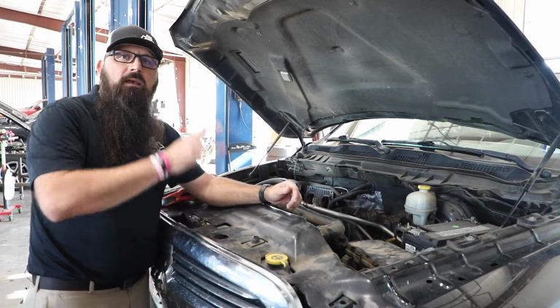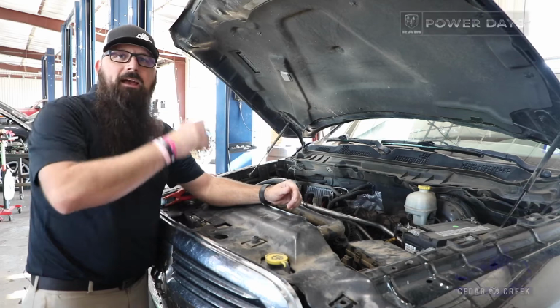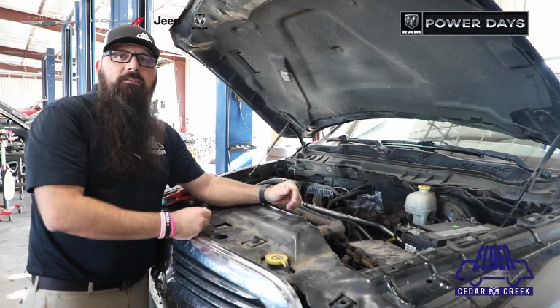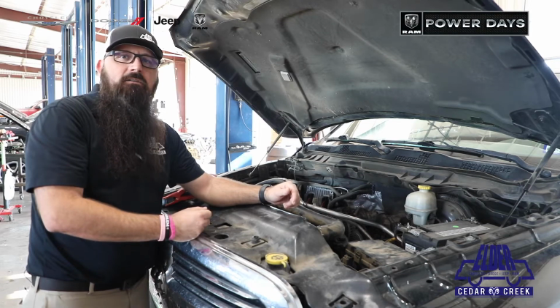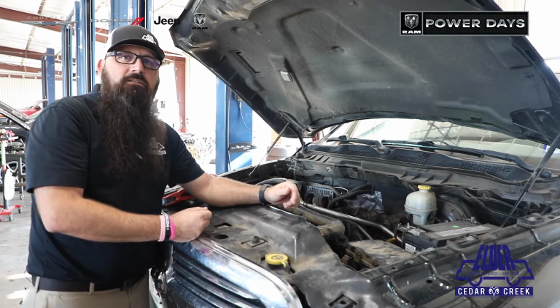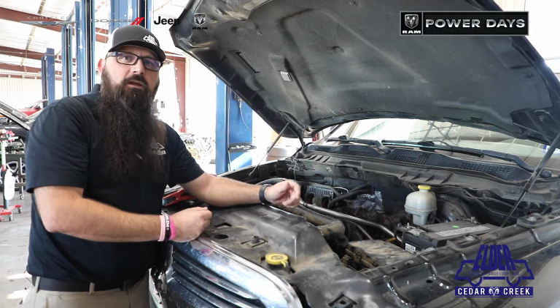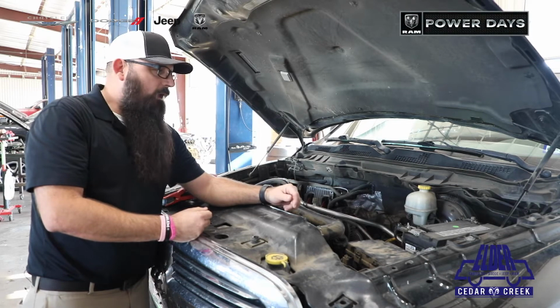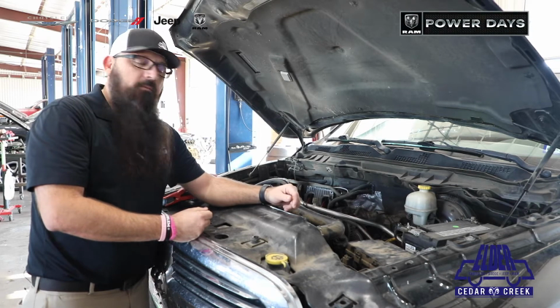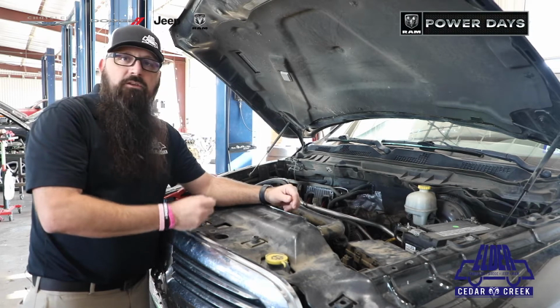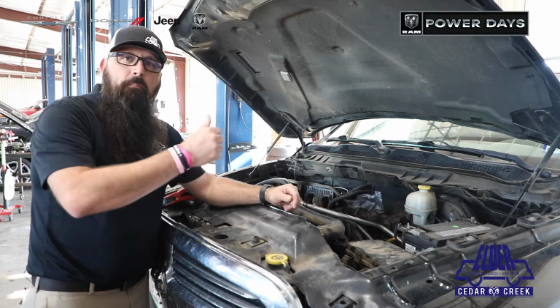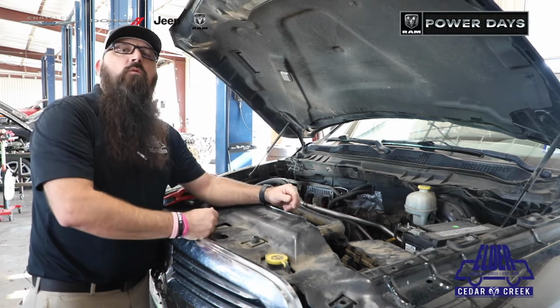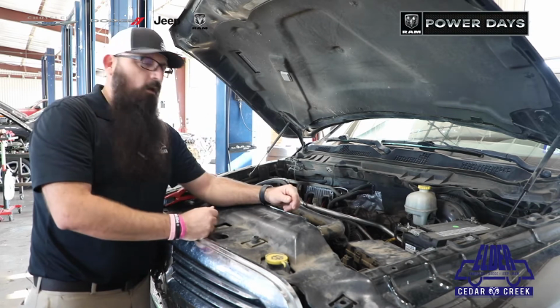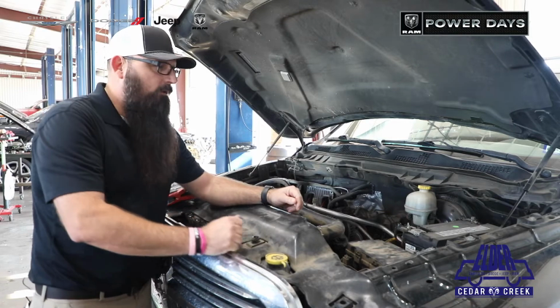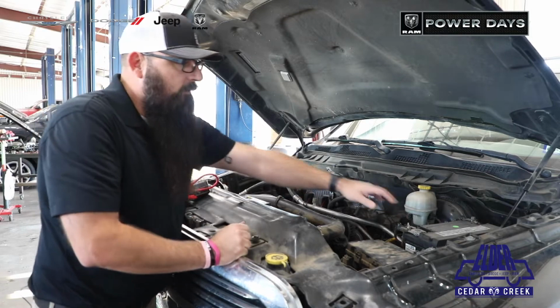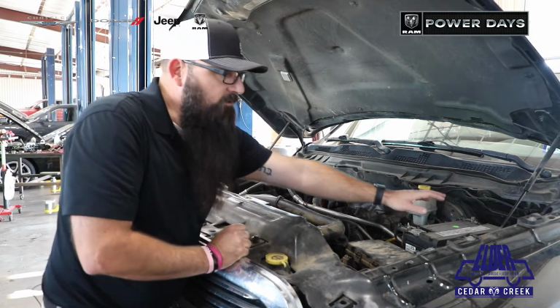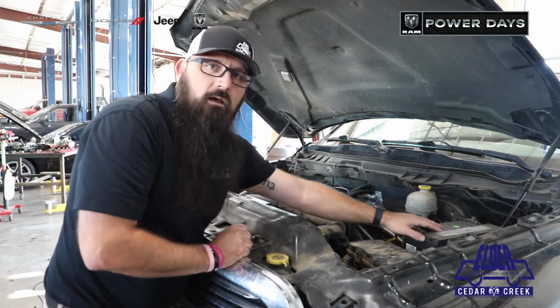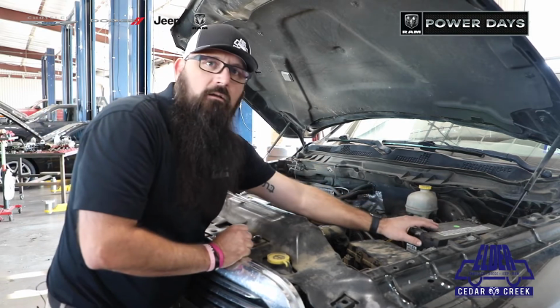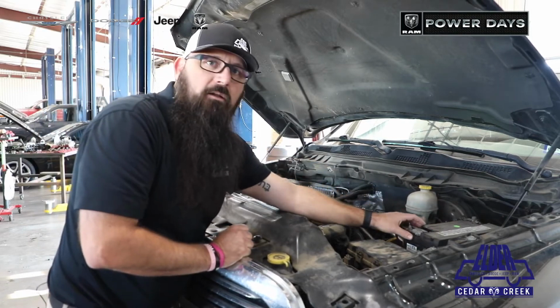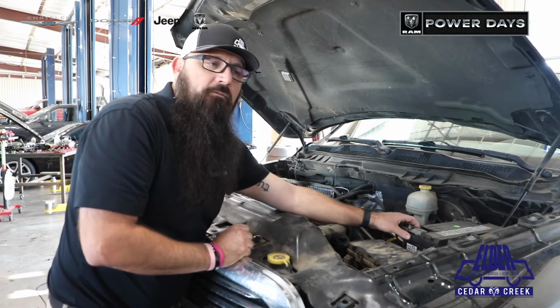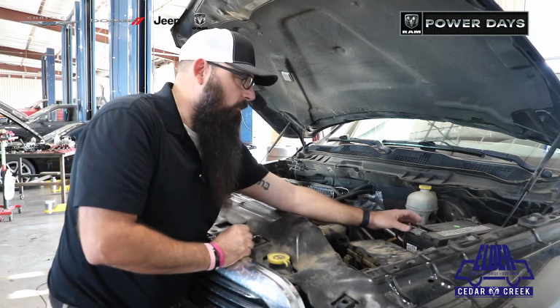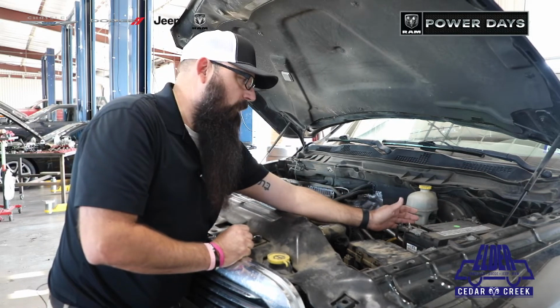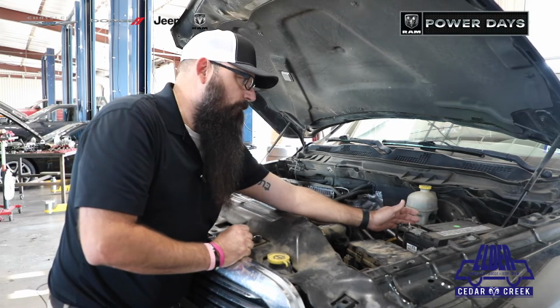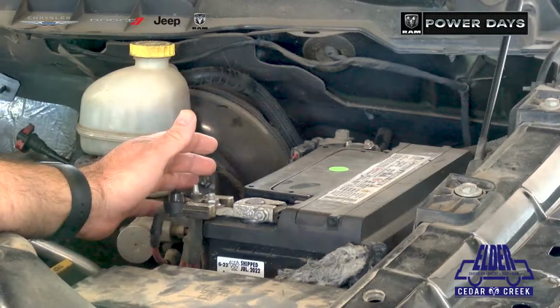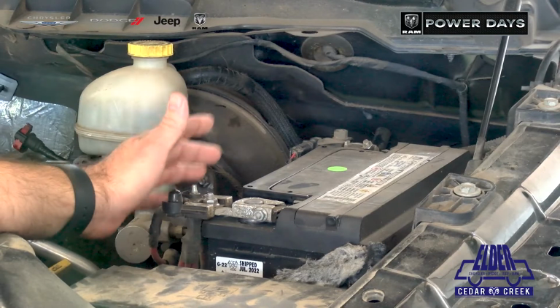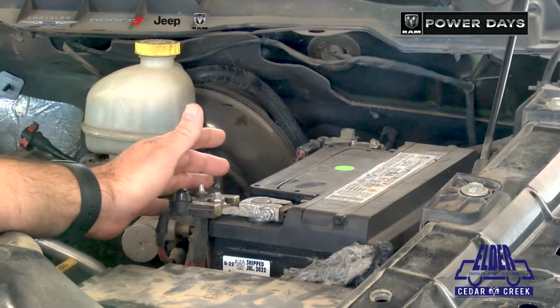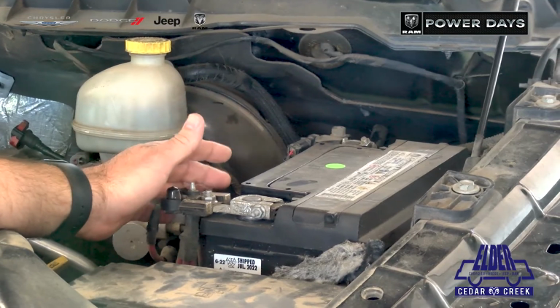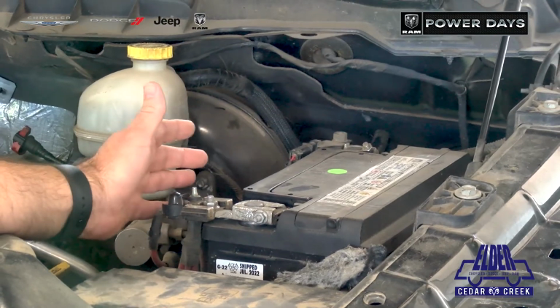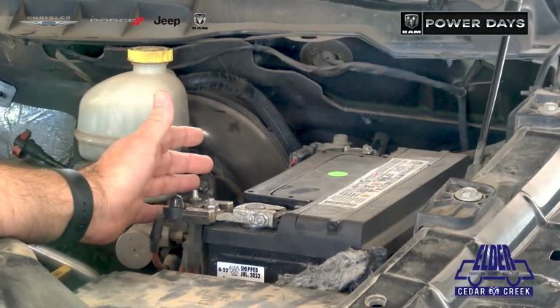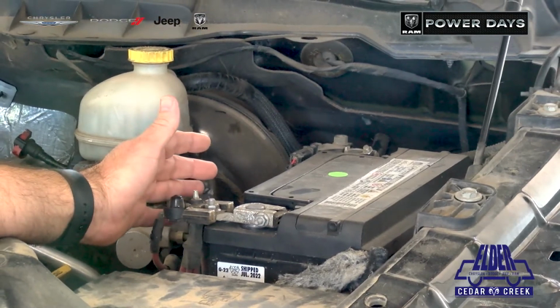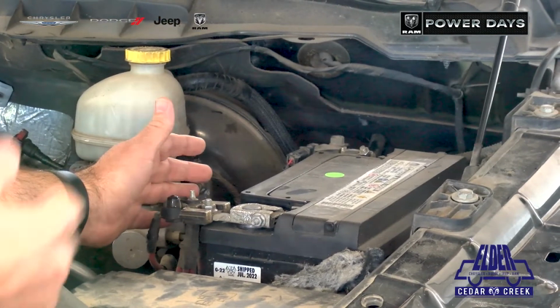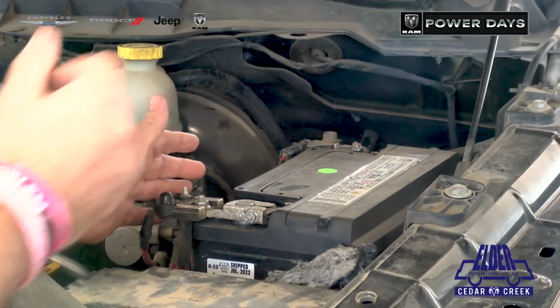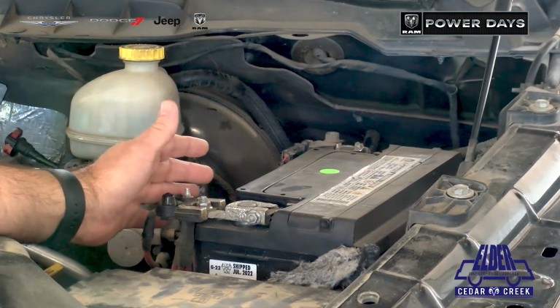Hey guys, Stephen Dodd, Elder Dodge Cedar Creek. Coming to you, Batteries 101. This is your car battery for your vehicle. Every car's got one — that's how you start your vehicle.